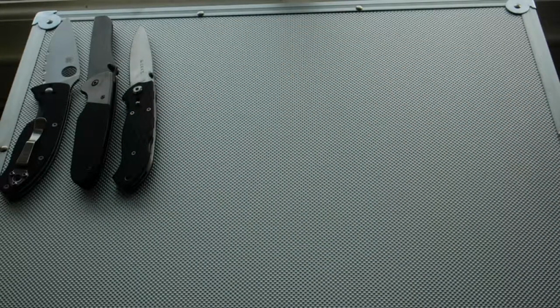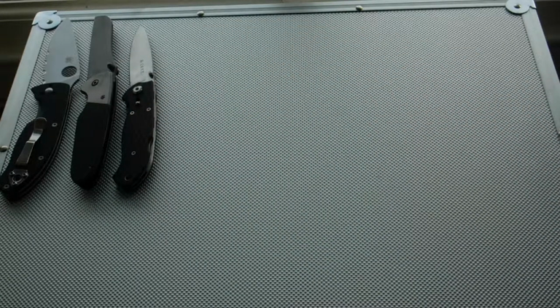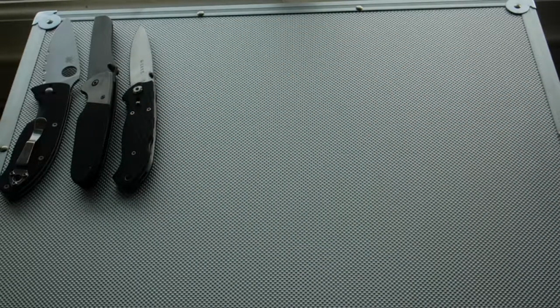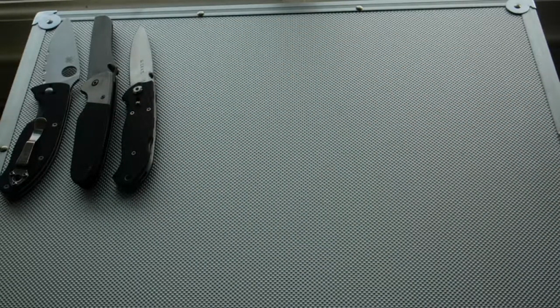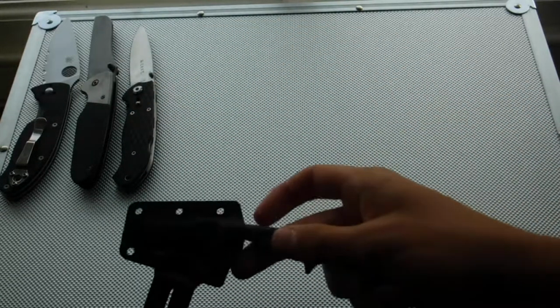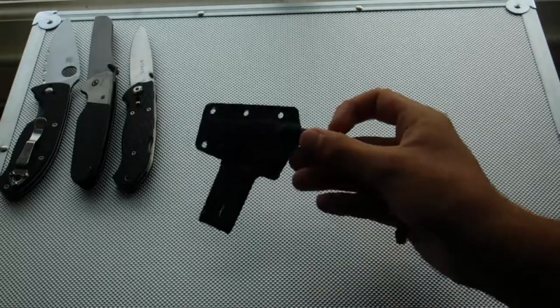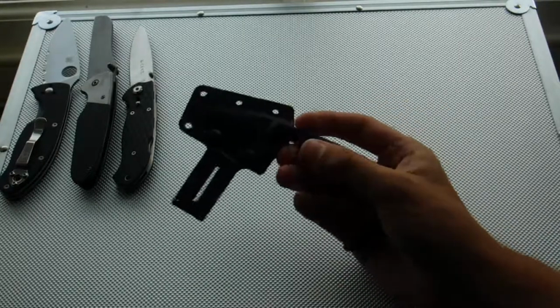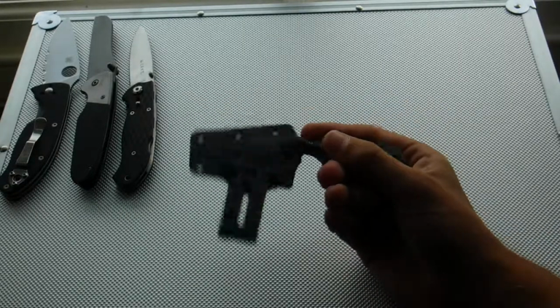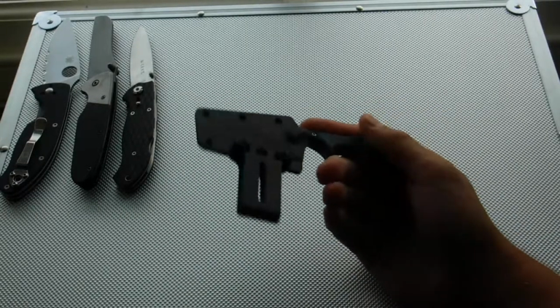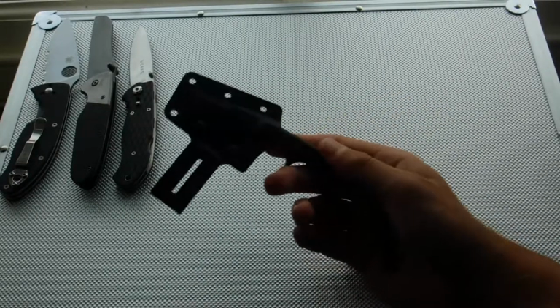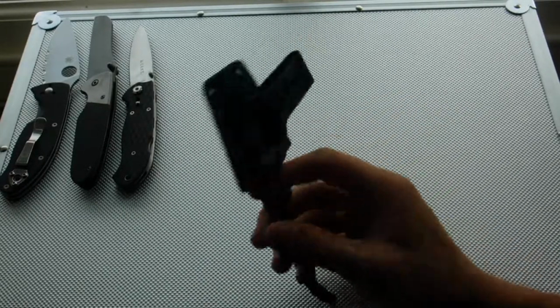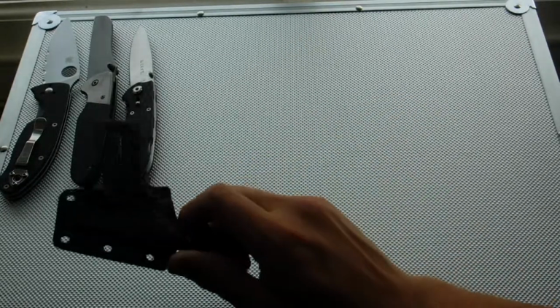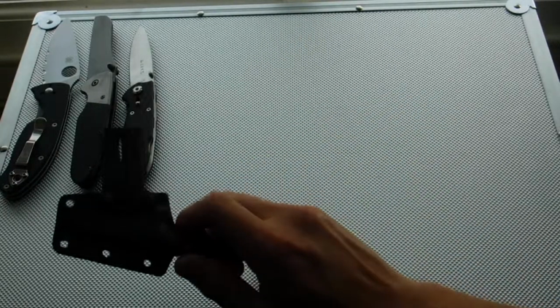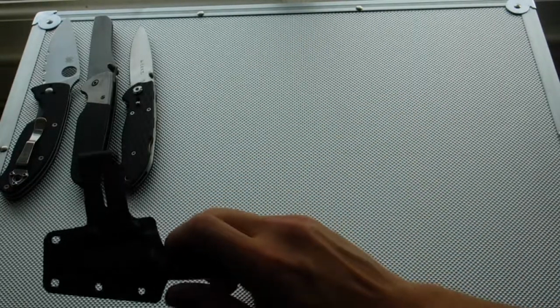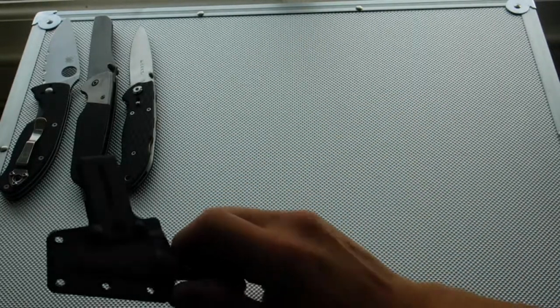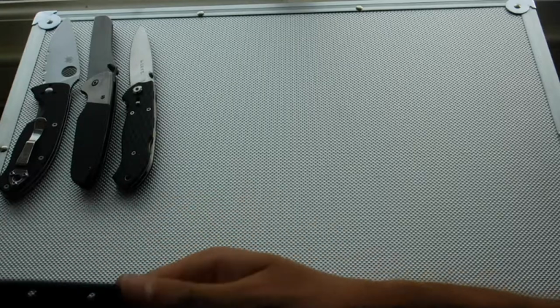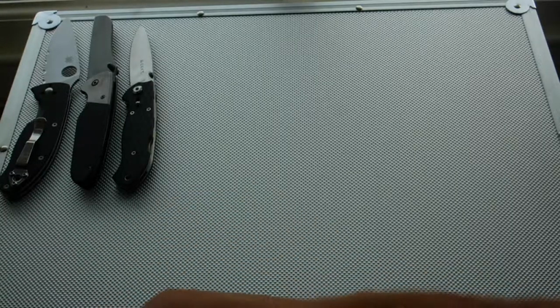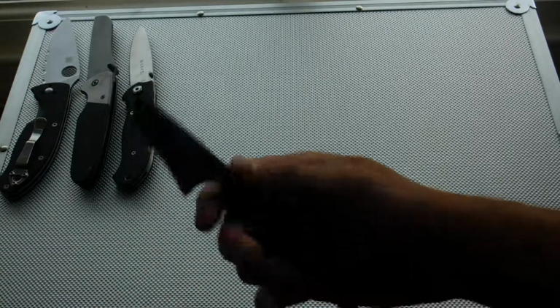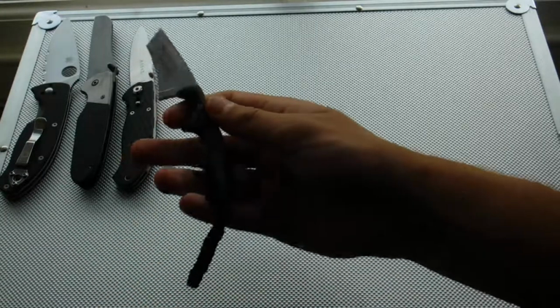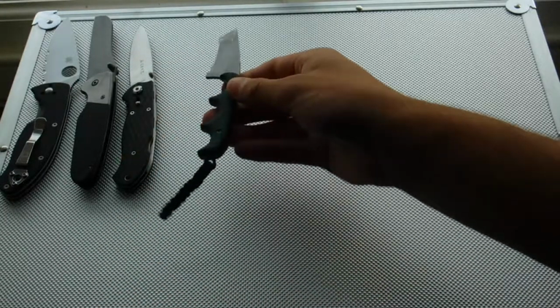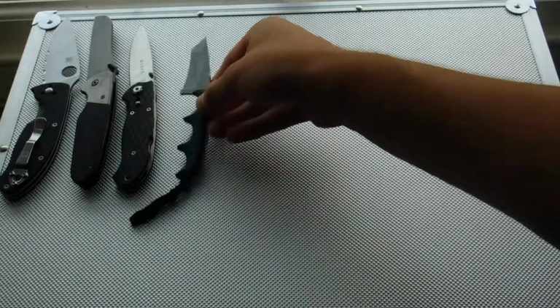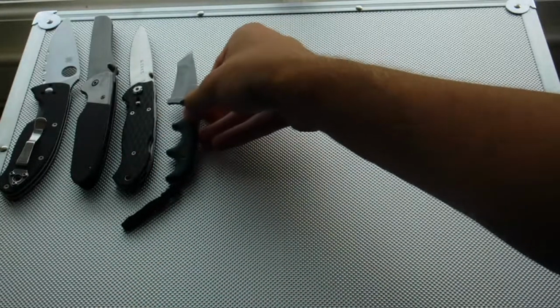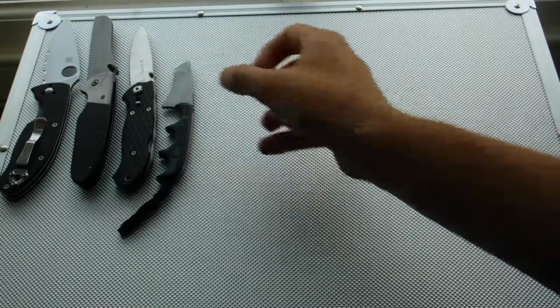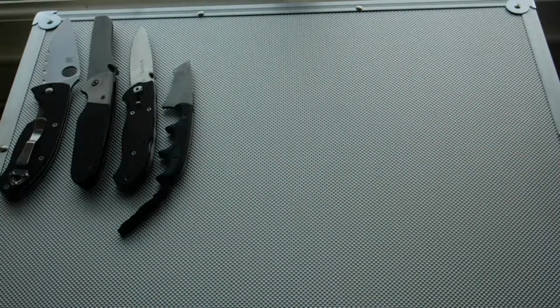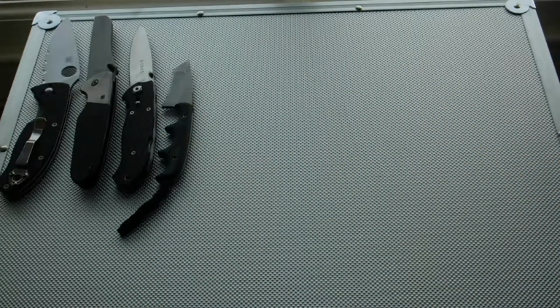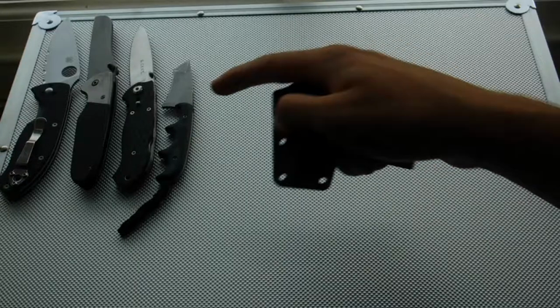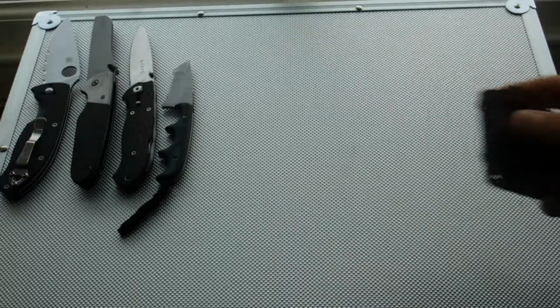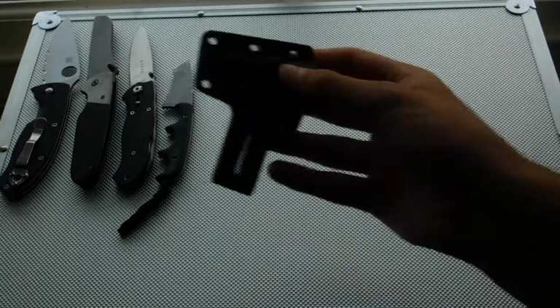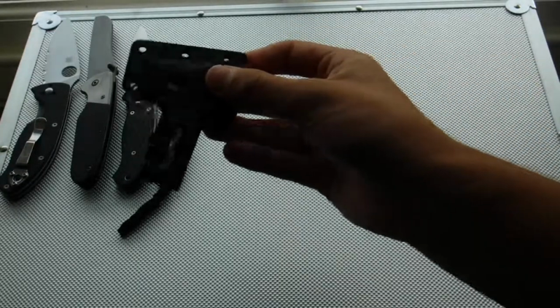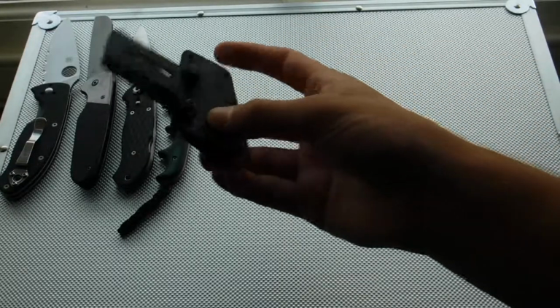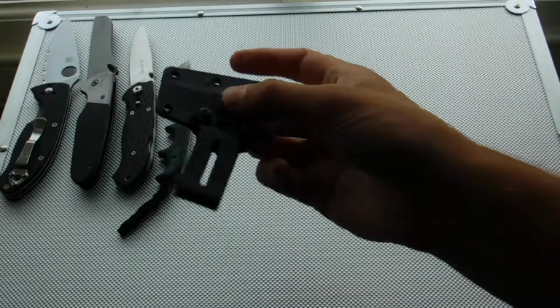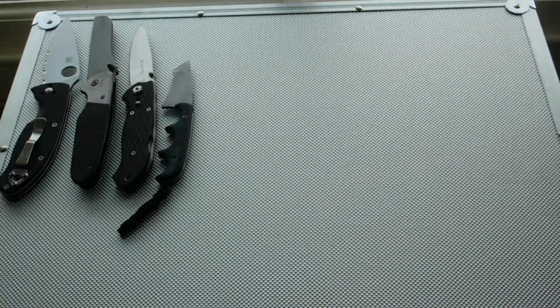Next, let's get to my tacticals. I'm including my CRKT here because it's in the case — even though it's a fixed blade. Here it is, this is the Tanto version with a Micarta handle and a reinforced plastic sheath.